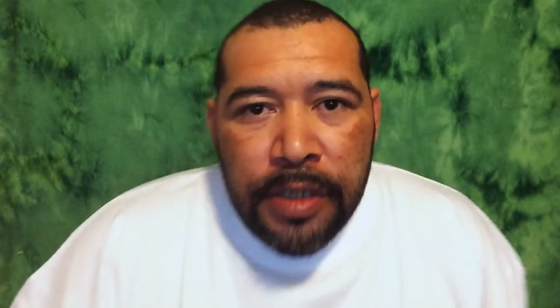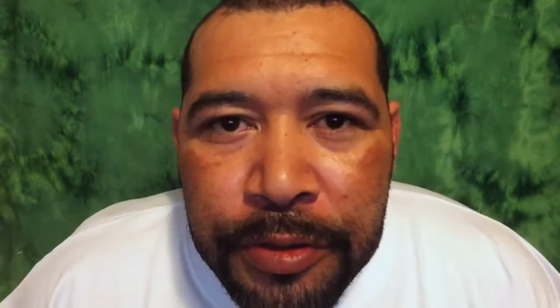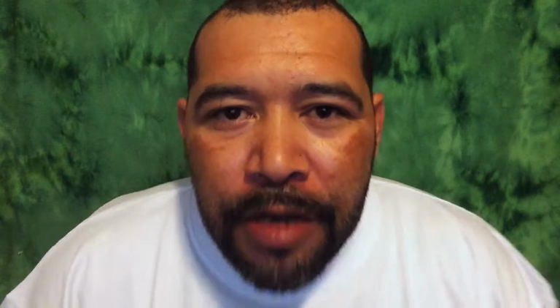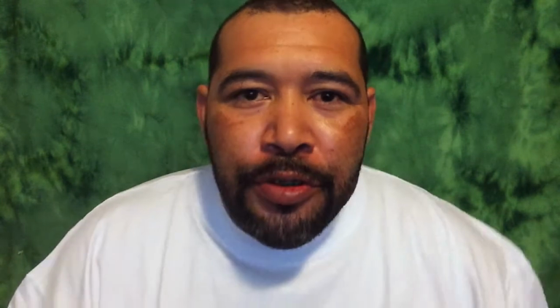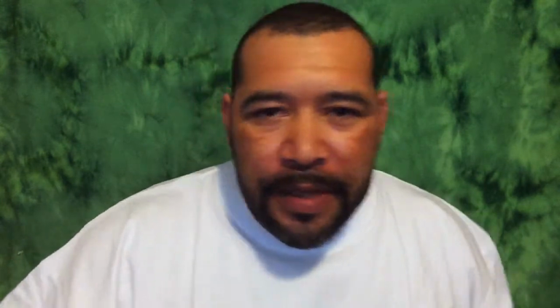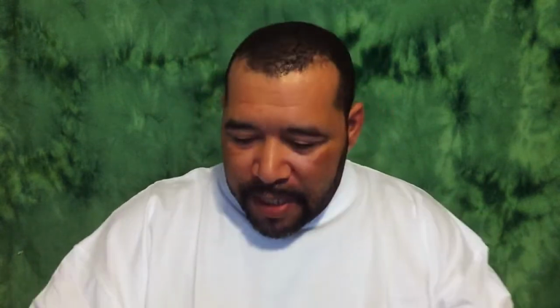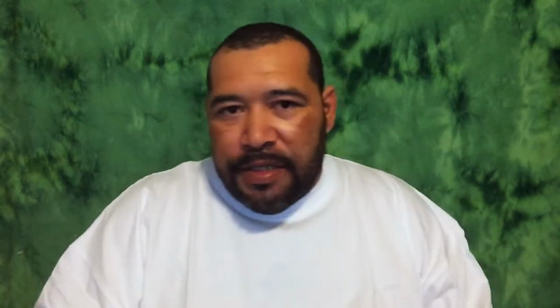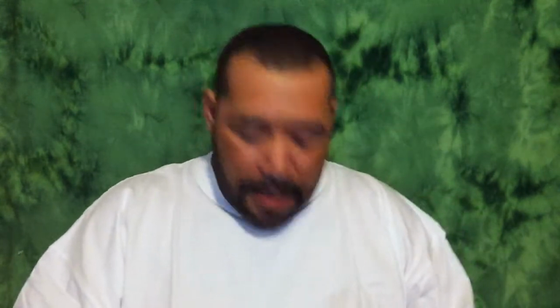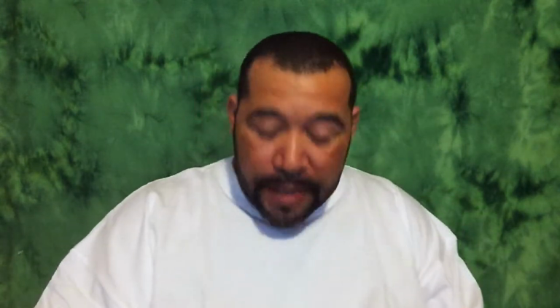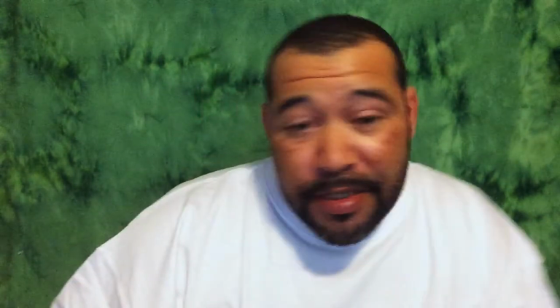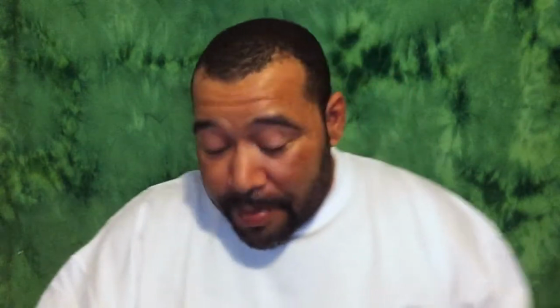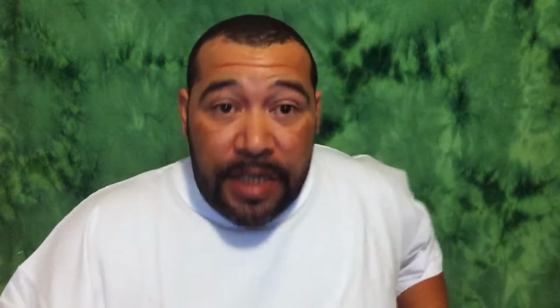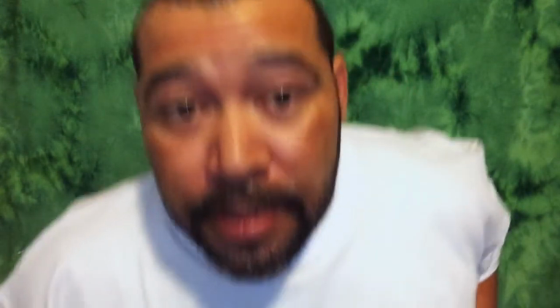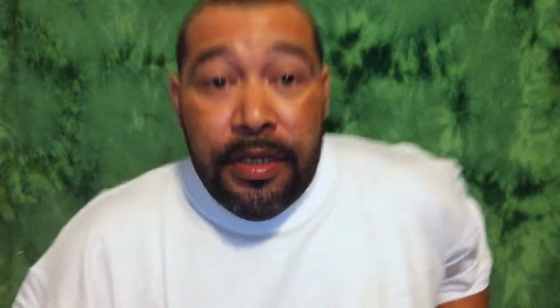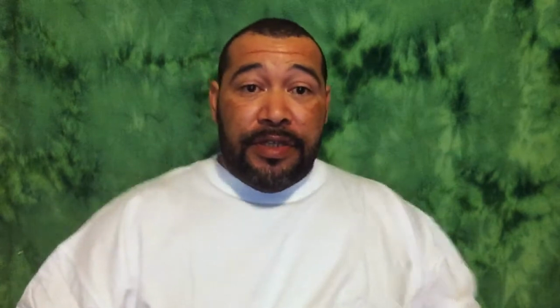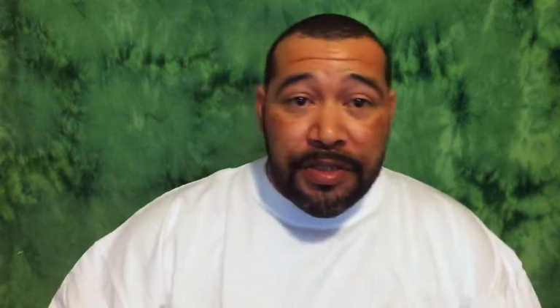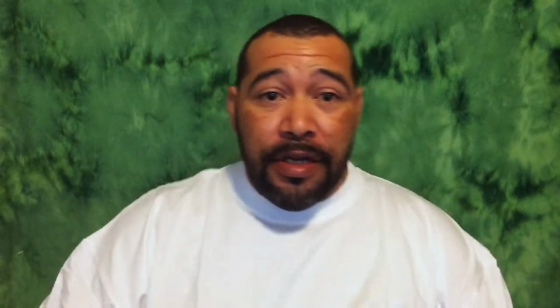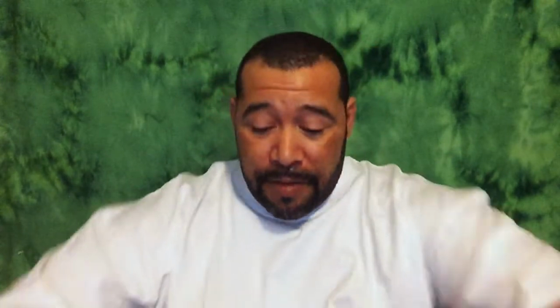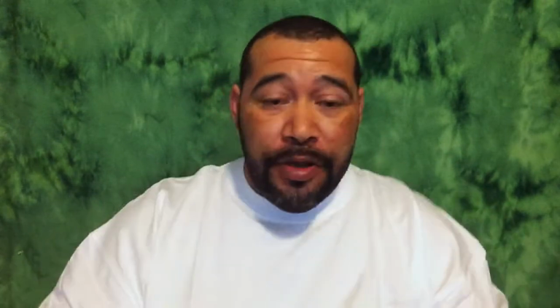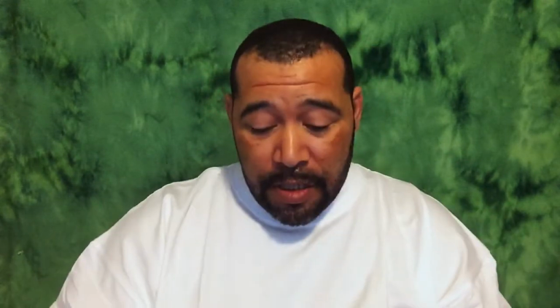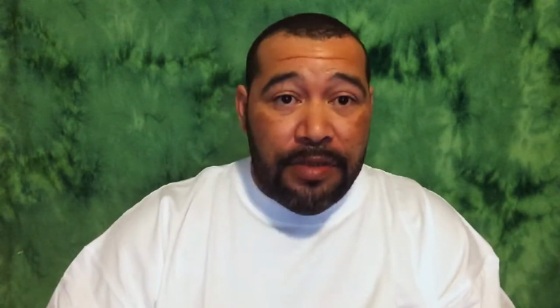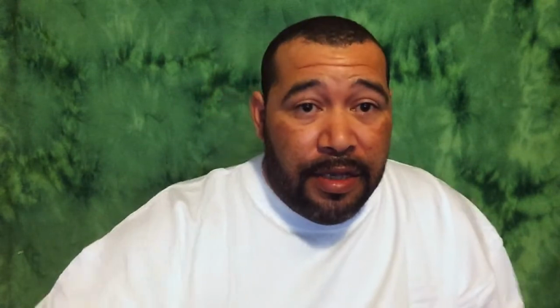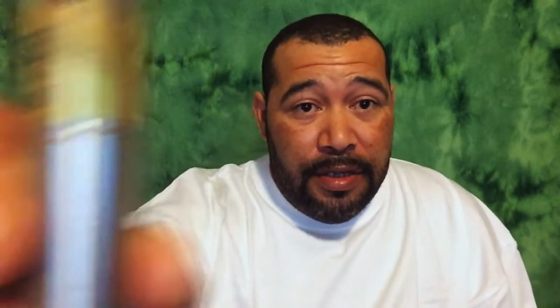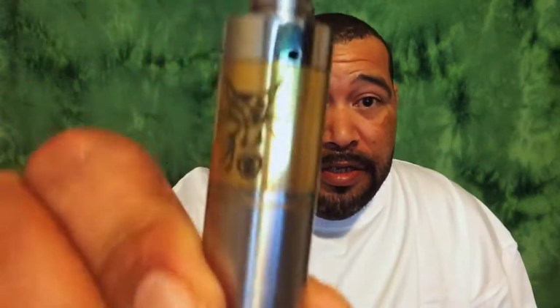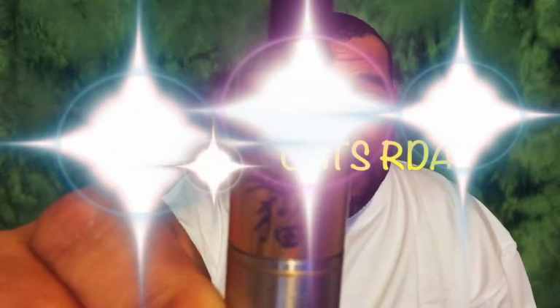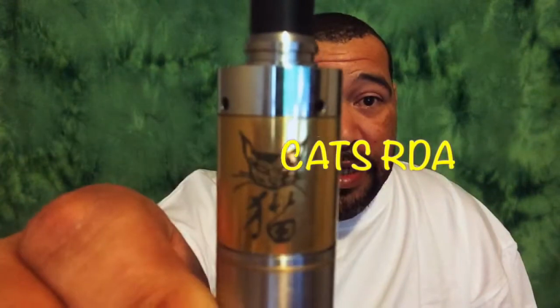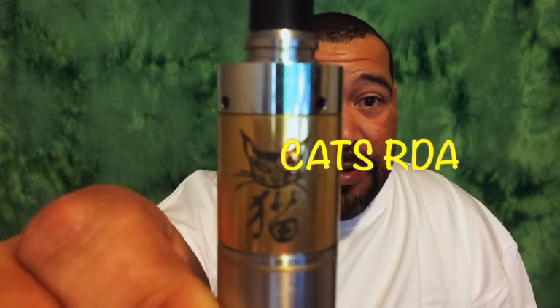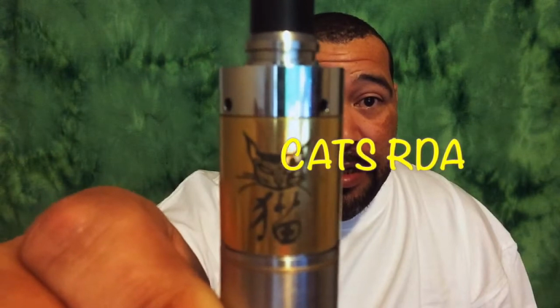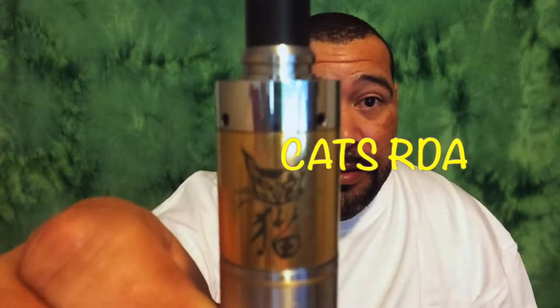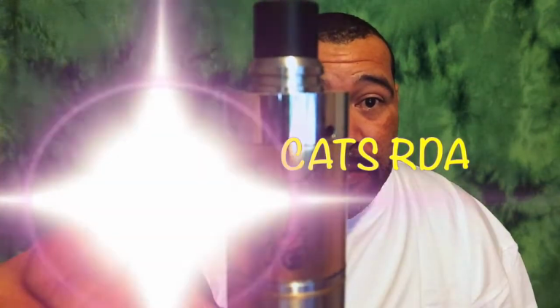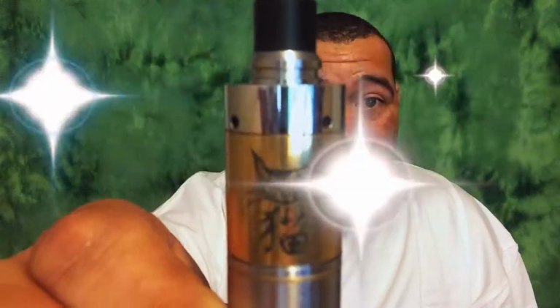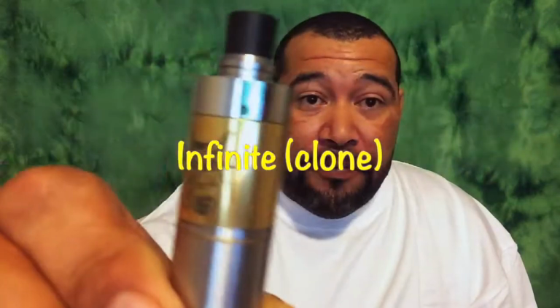Hello YouTube, it's Vaping Maniac today and I'm back again. Today it is going to be the Katz RDA by Infinite.